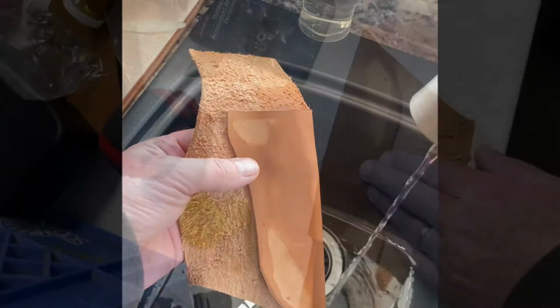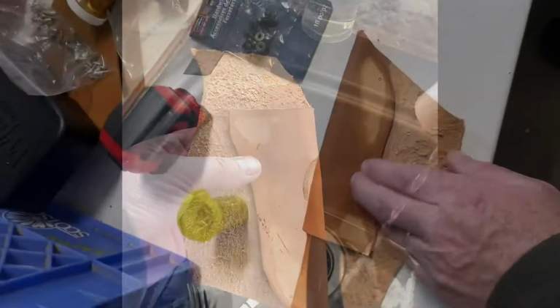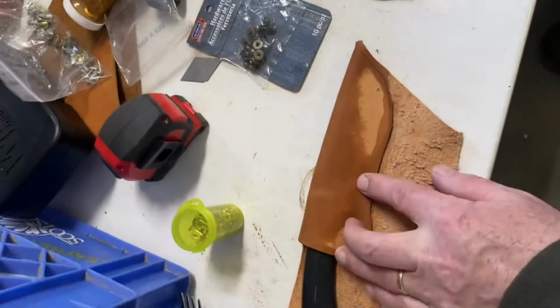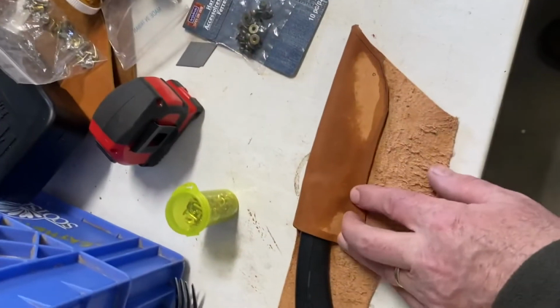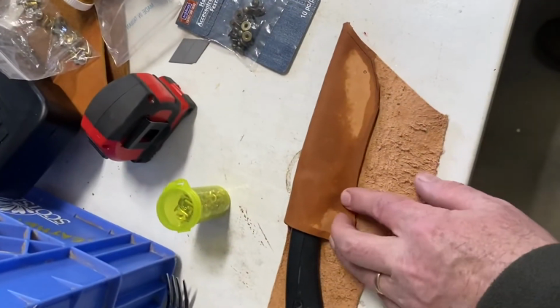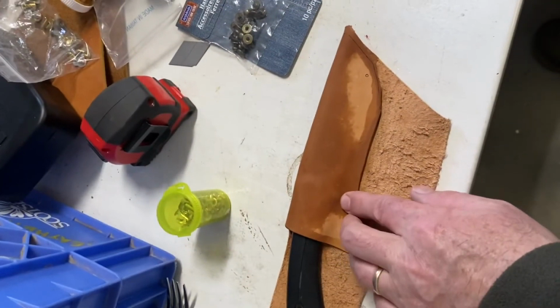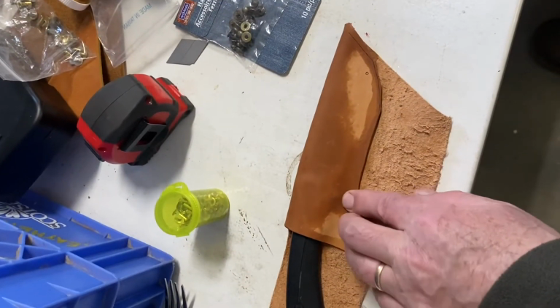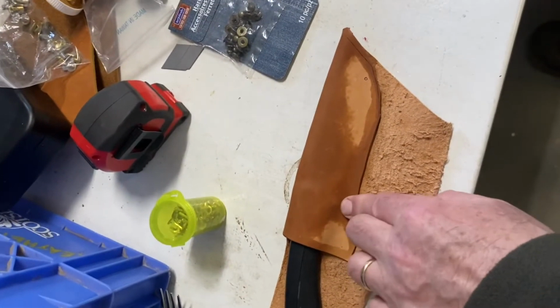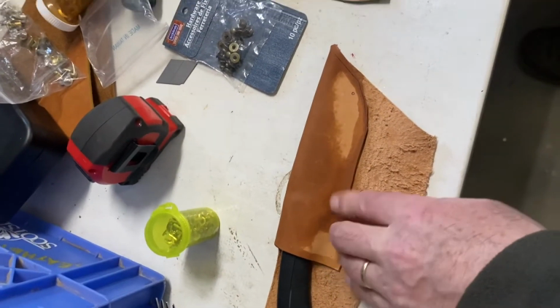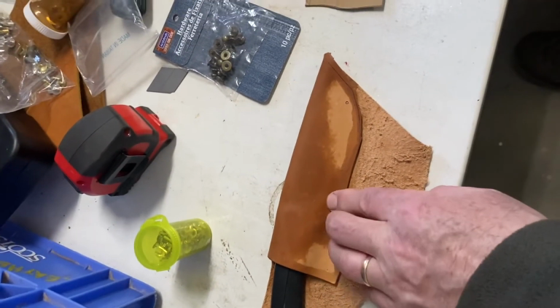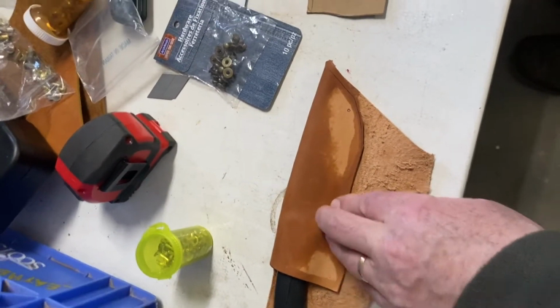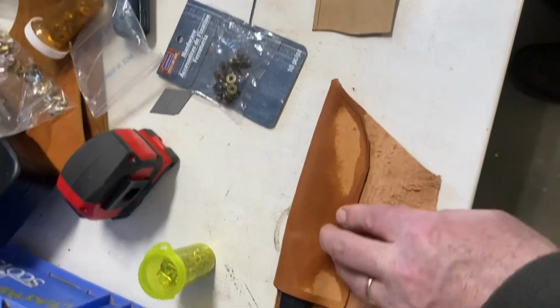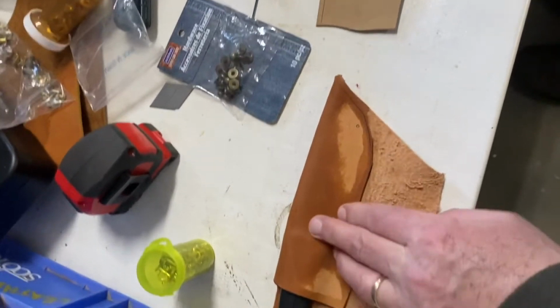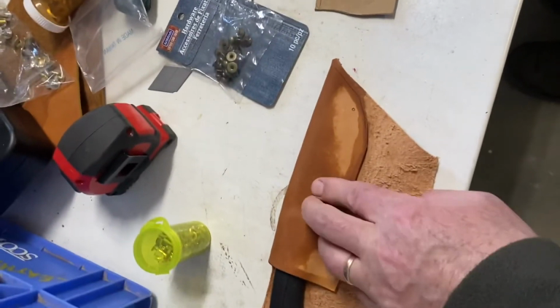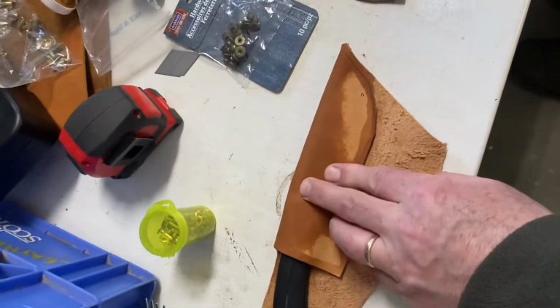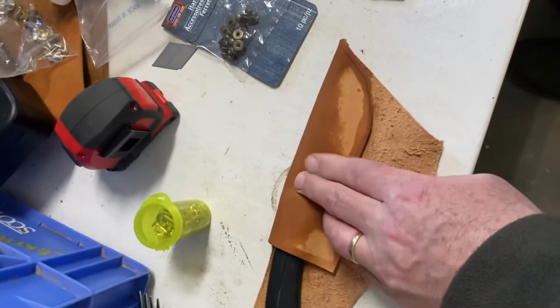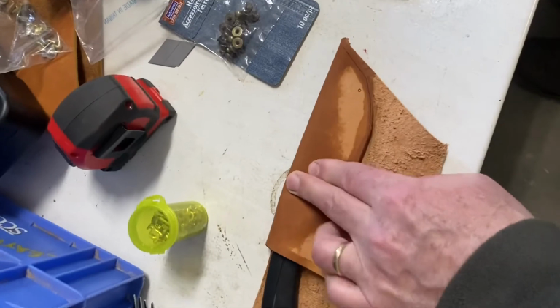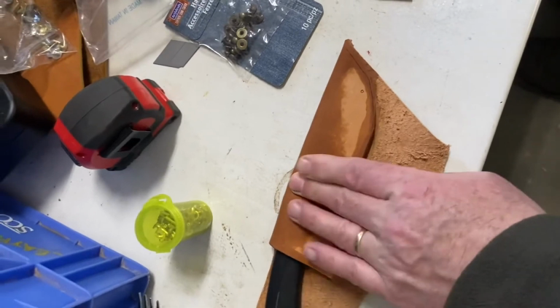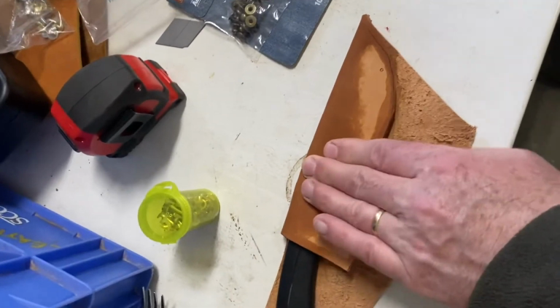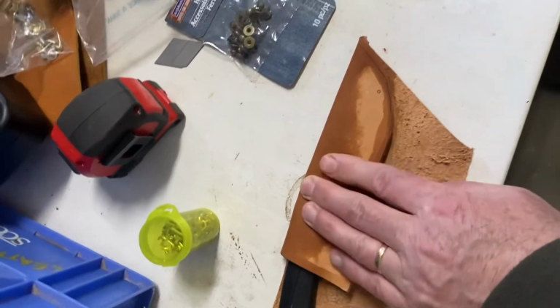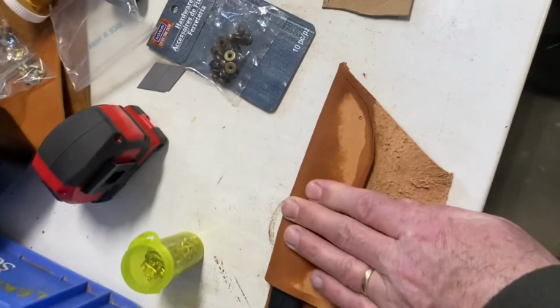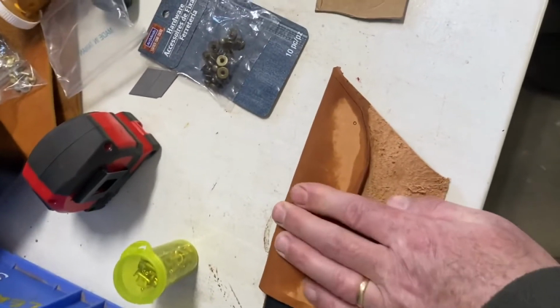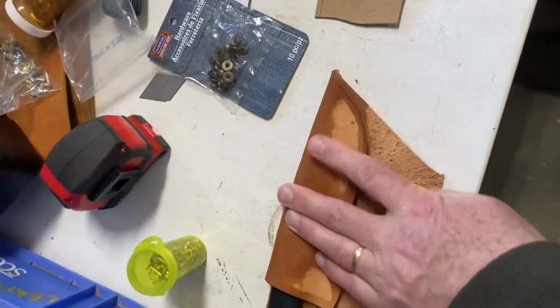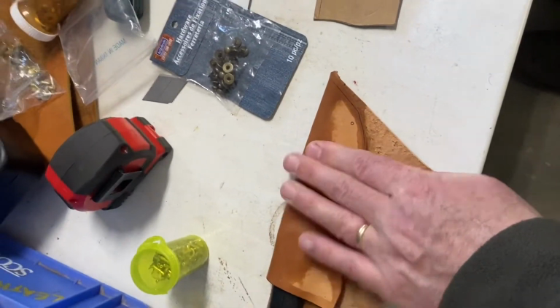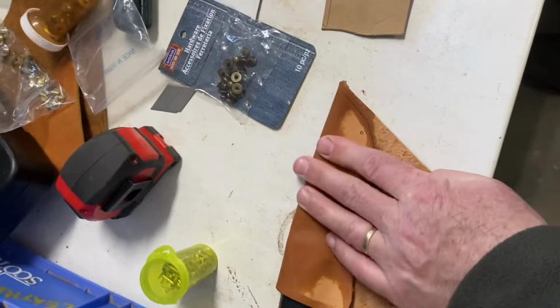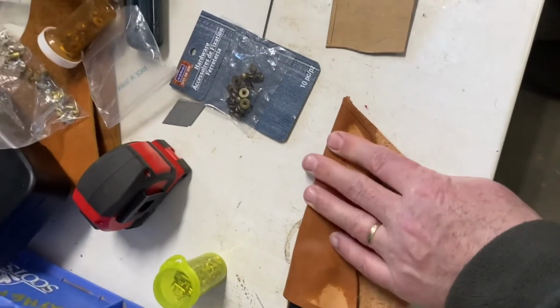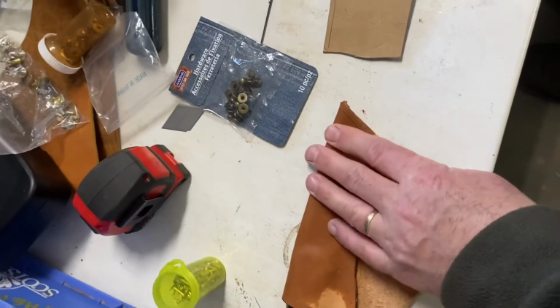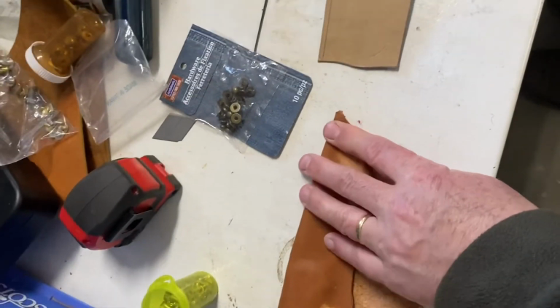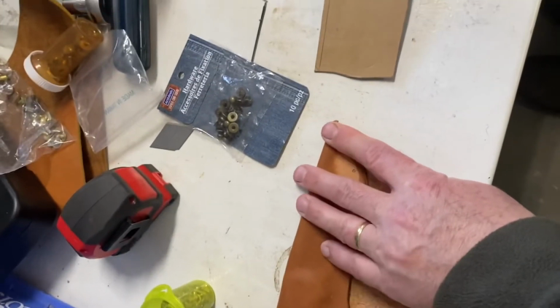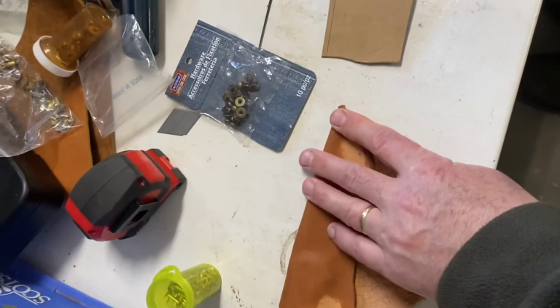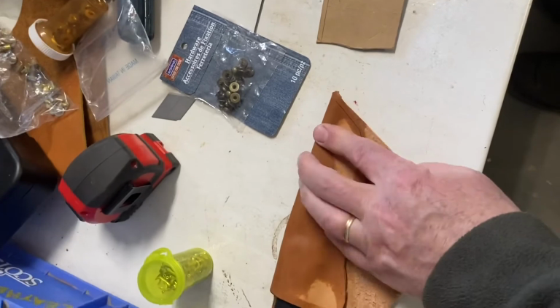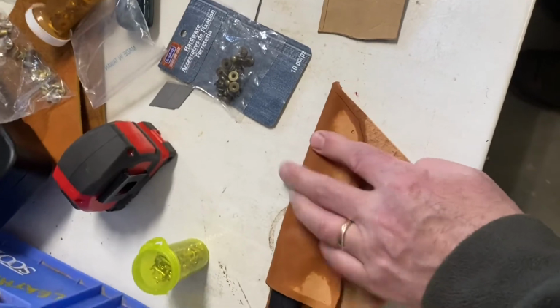When the leather is wet, take it and you mold it — you can mold it very easily. Look how I'm pressing with my fingers. If you use a tool, the marks of the tool will come out in the leather, so you don't want that.